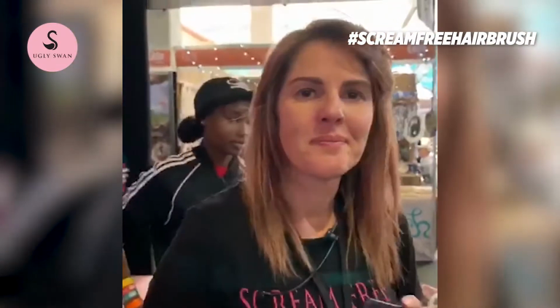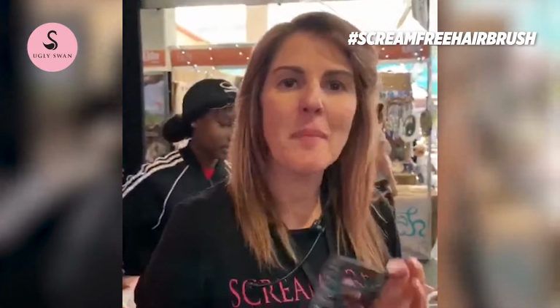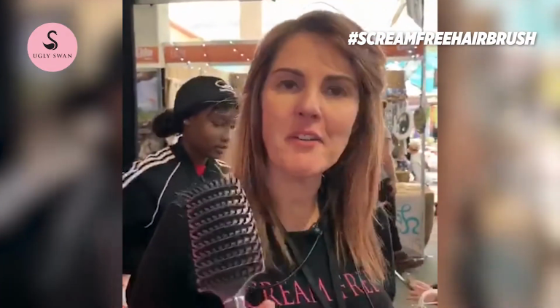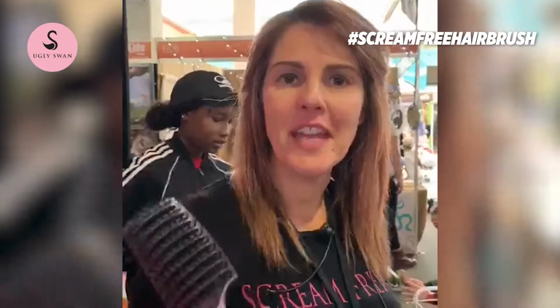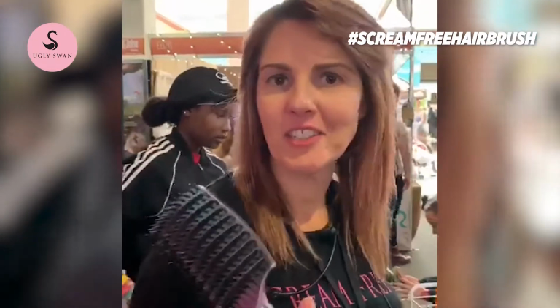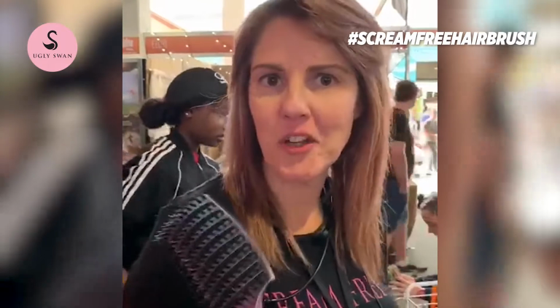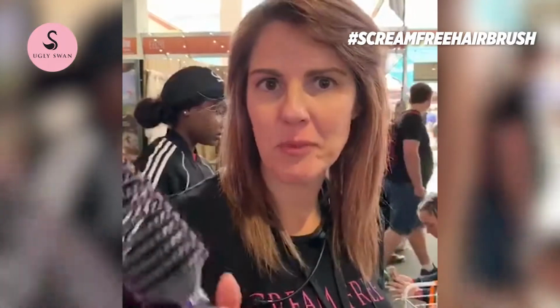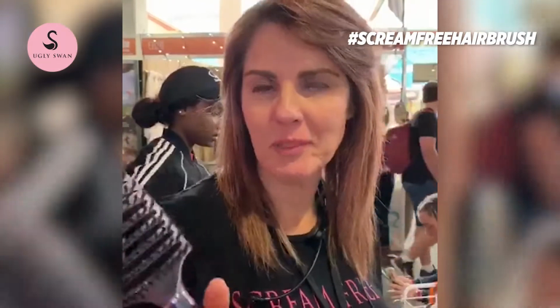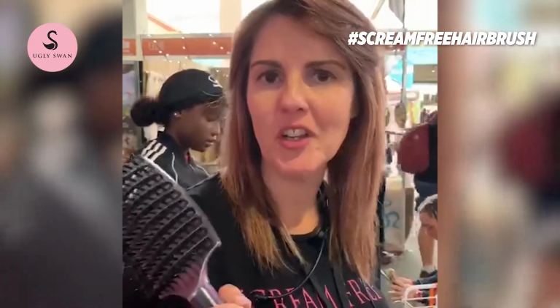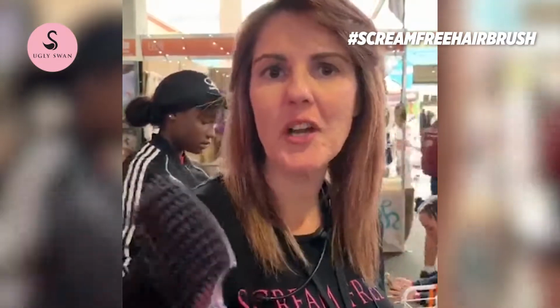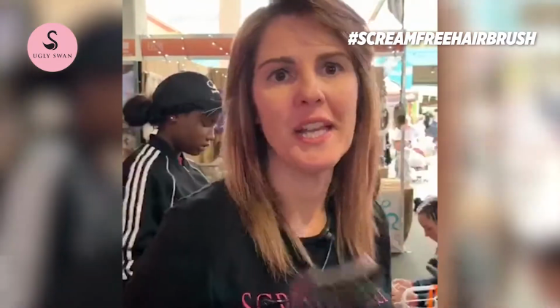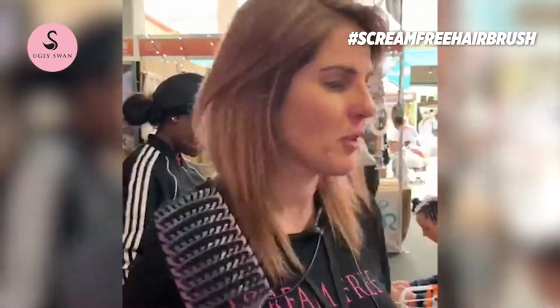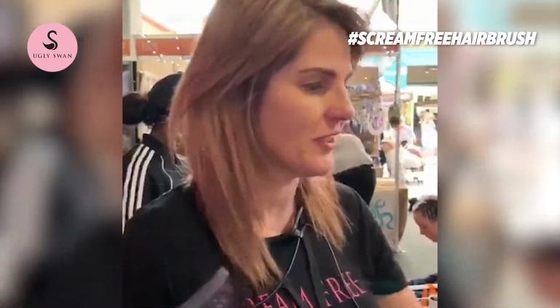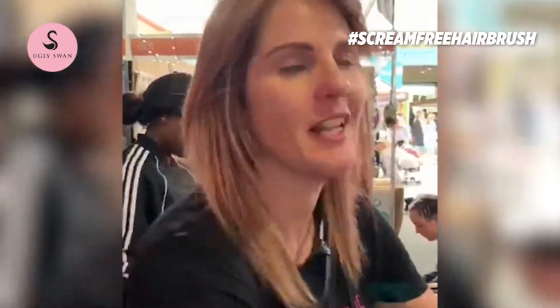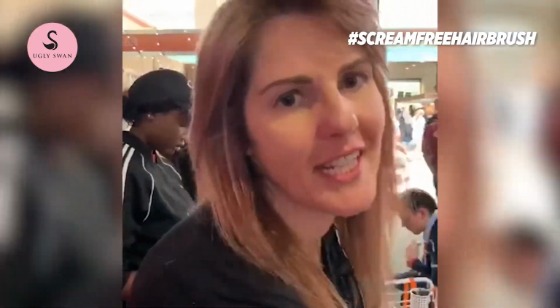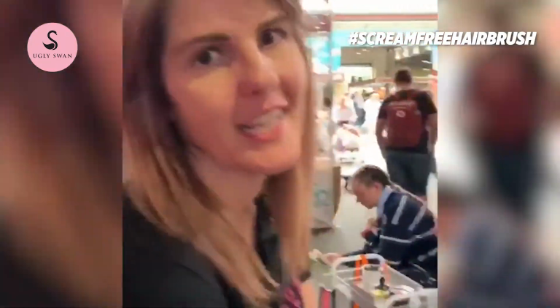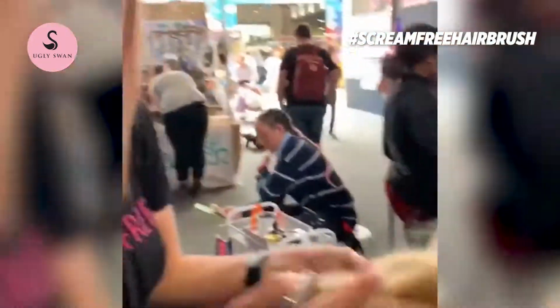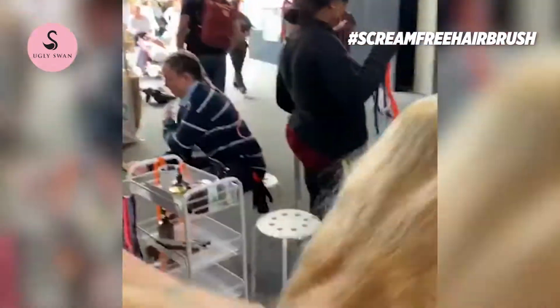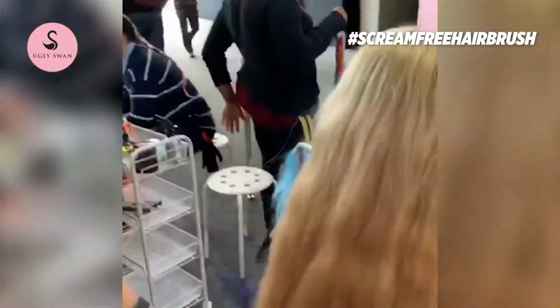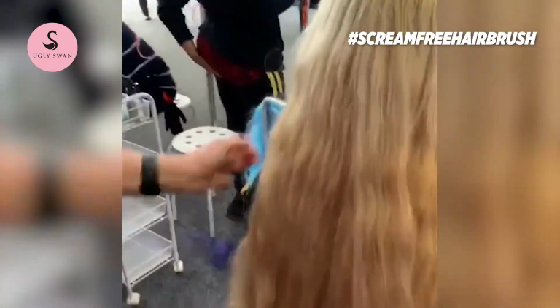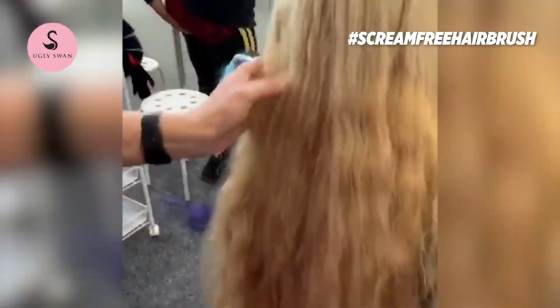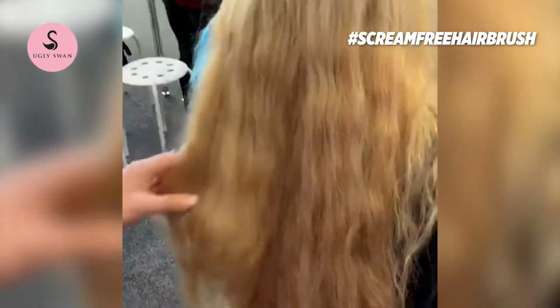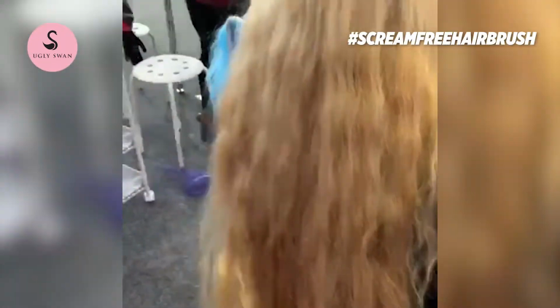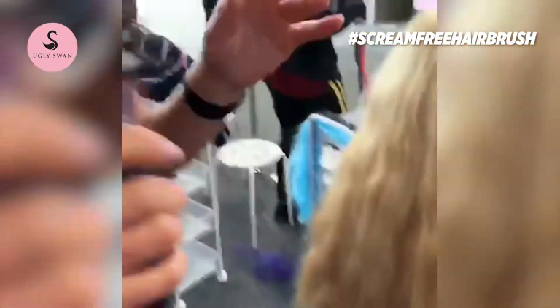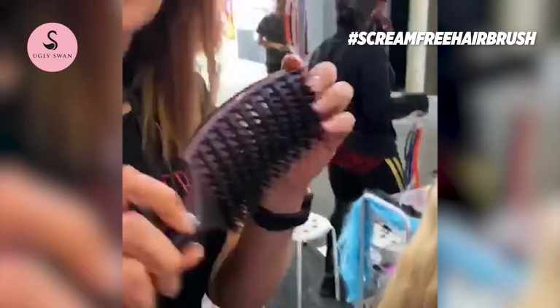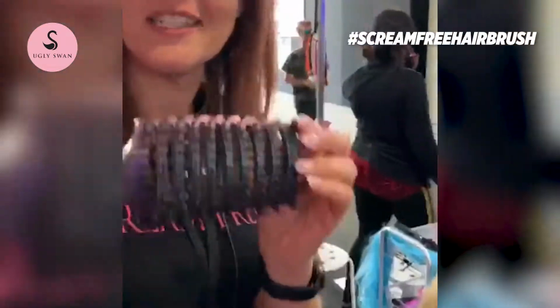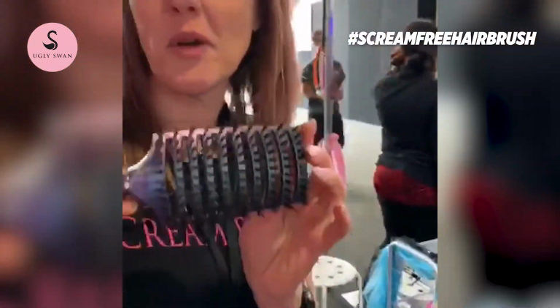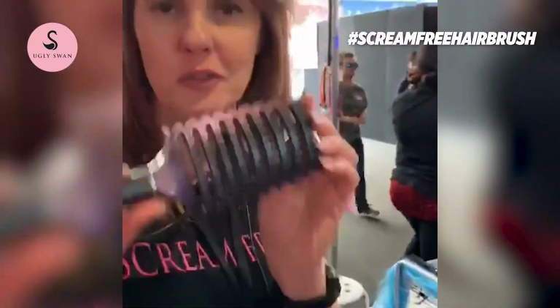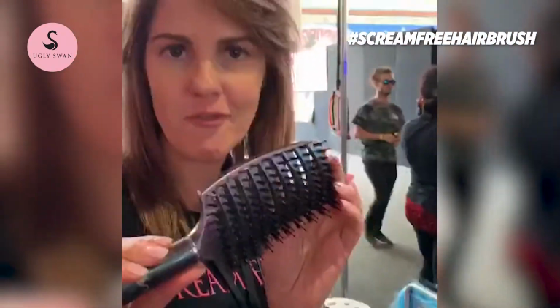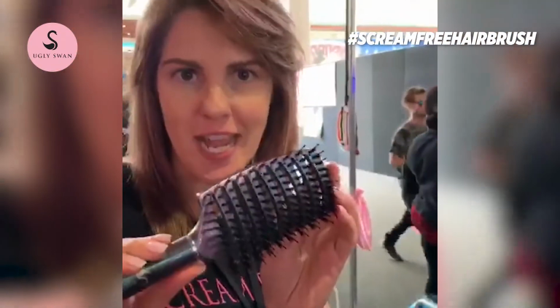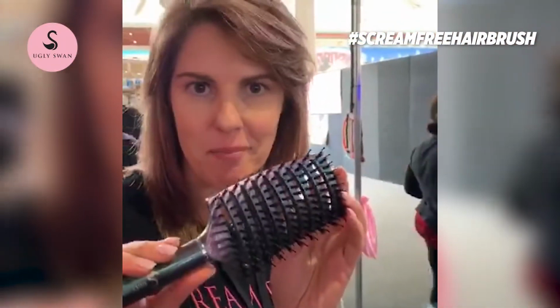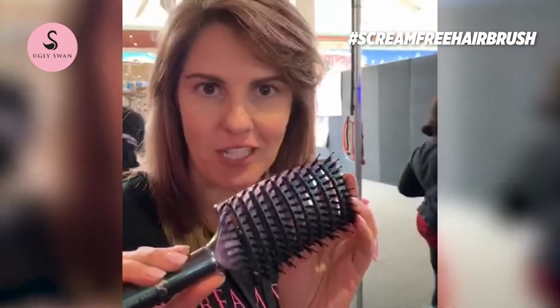I'm here at the ACCA show, the Brisbane show. We're here to brush this lovely hair, the candle hair, with our ugly twine screen-free hair brush.